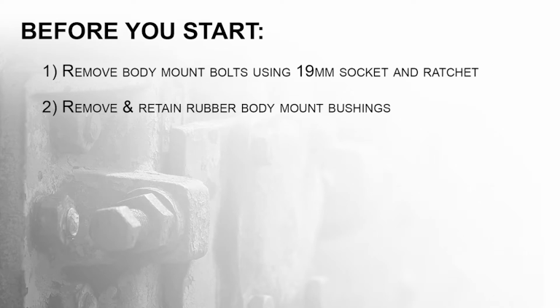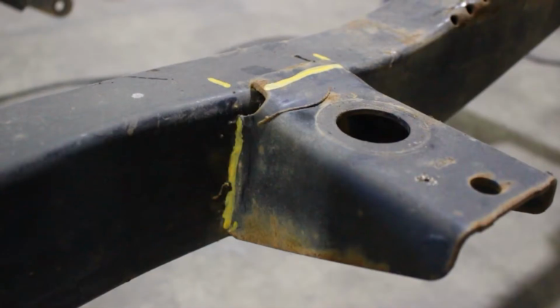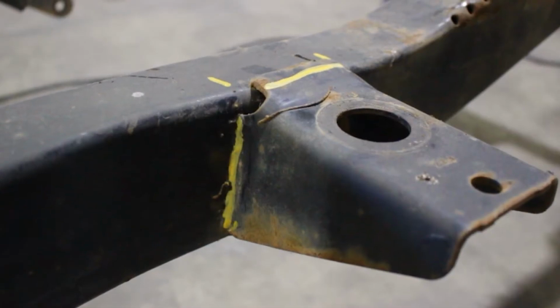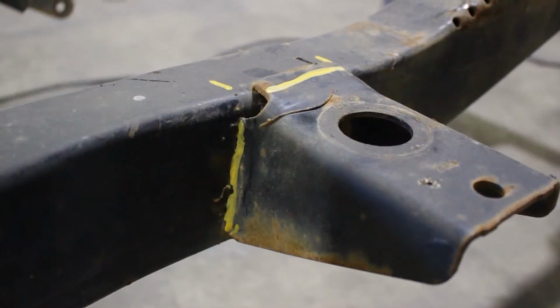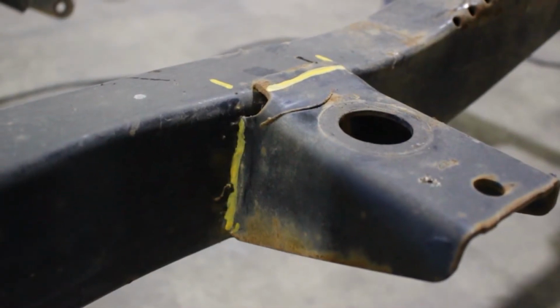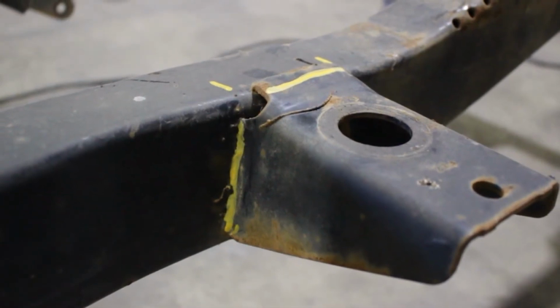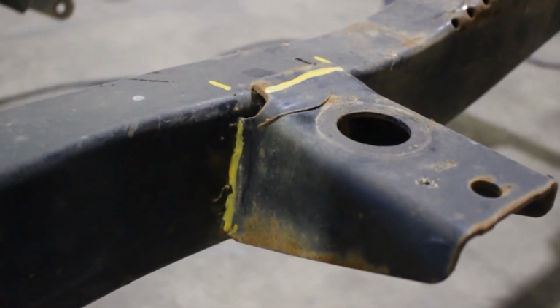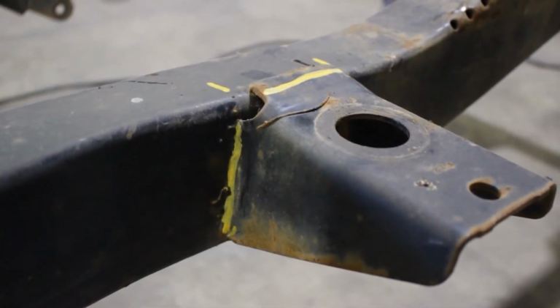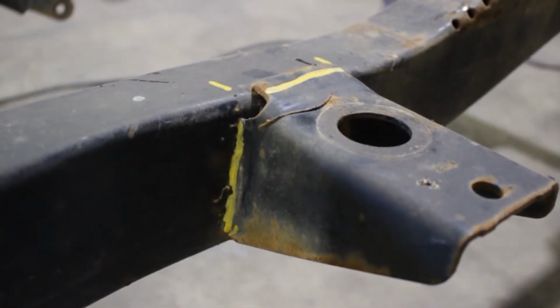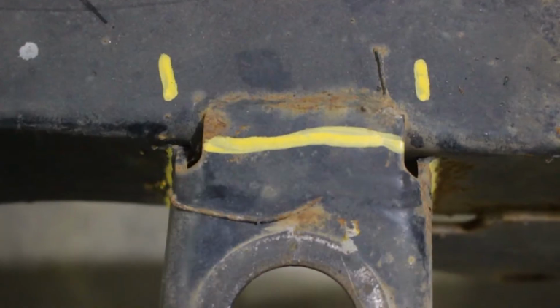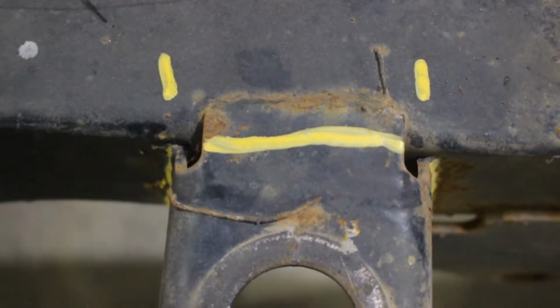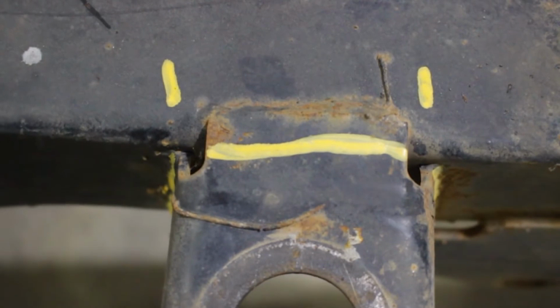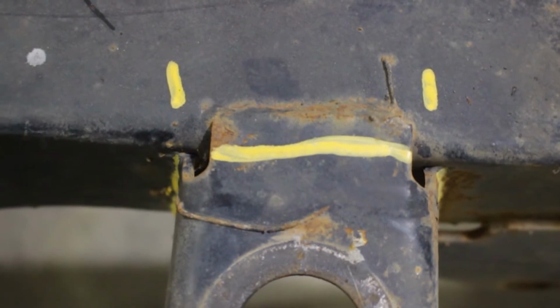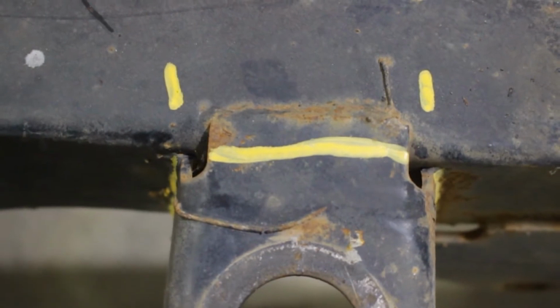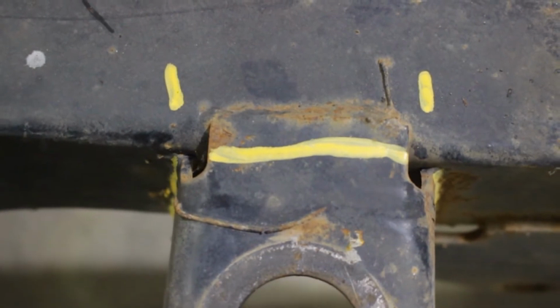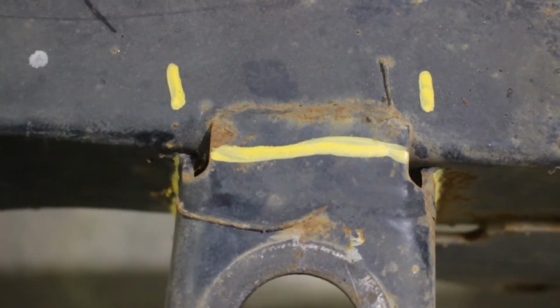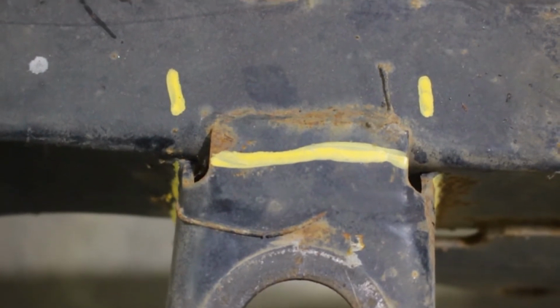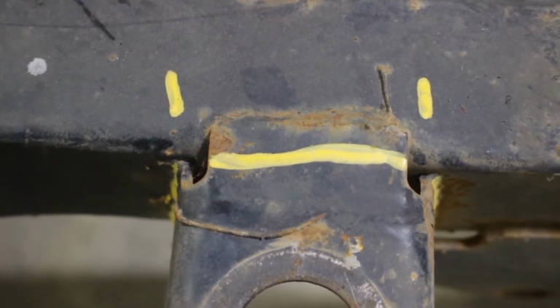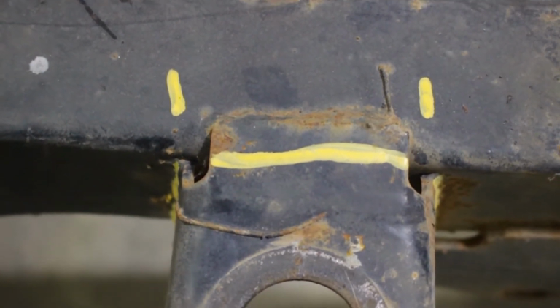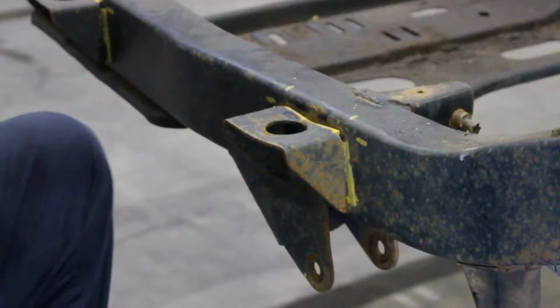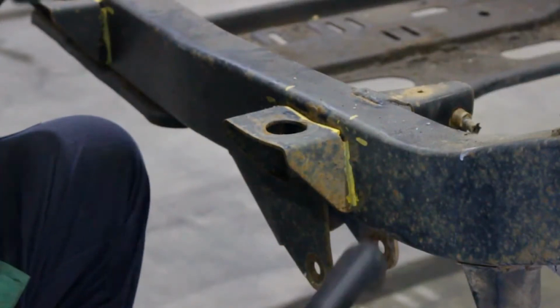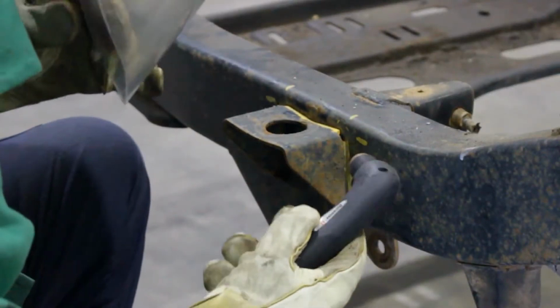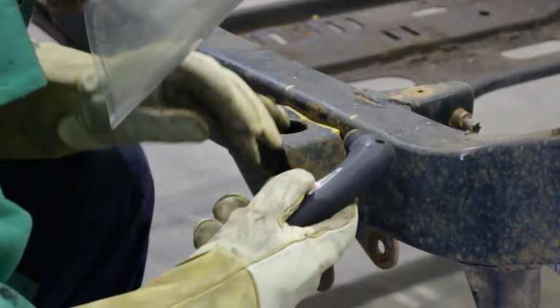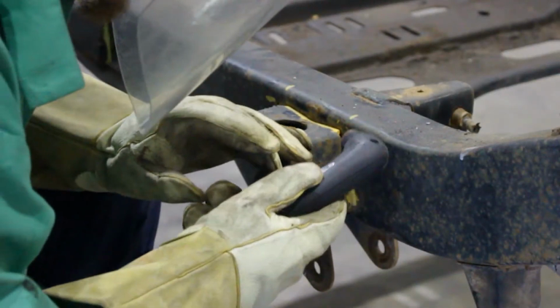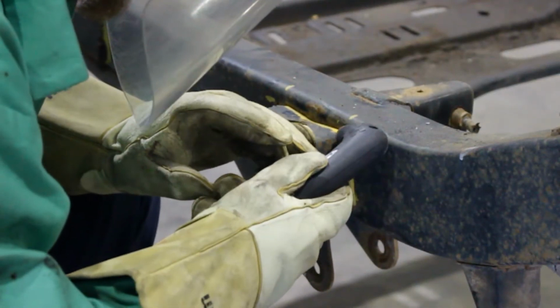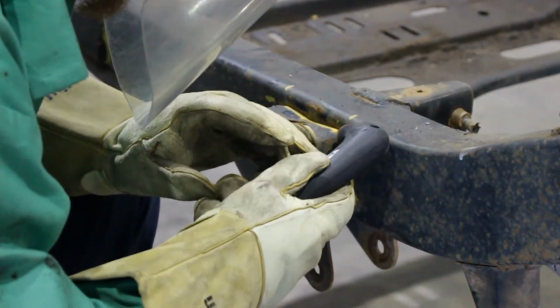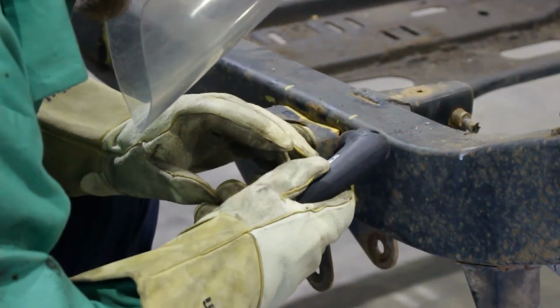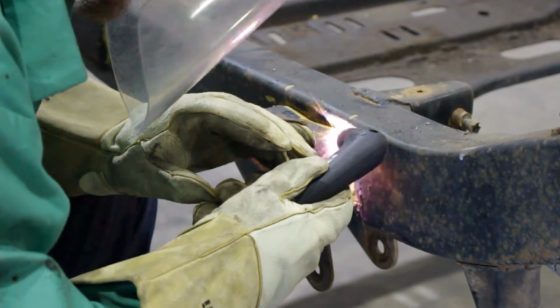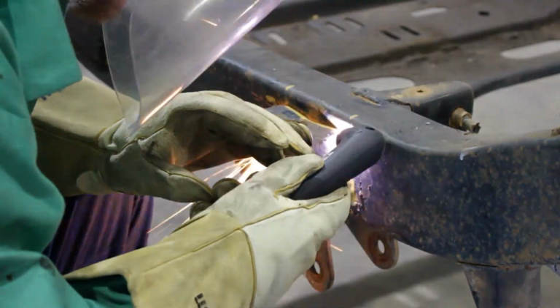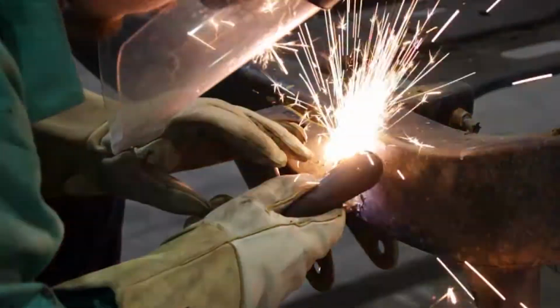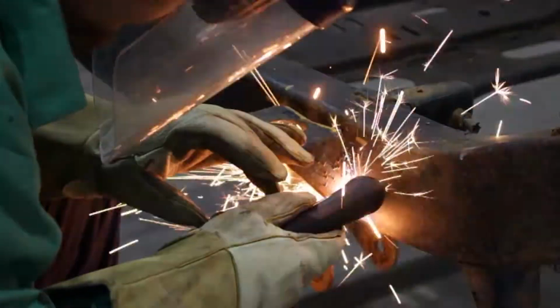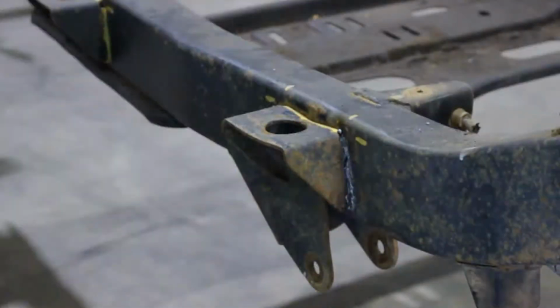Step 3. We recommend marking the orientation of the body mount brackets to help position the new mount brackets. Begin cutting away the body mount brackets as close to the frame rails as possible.